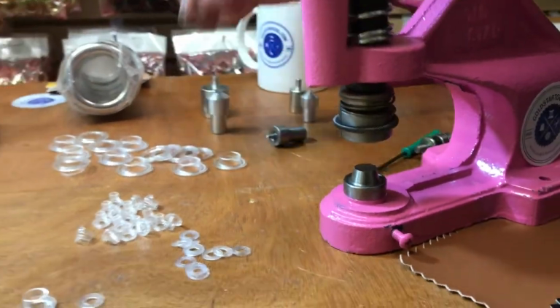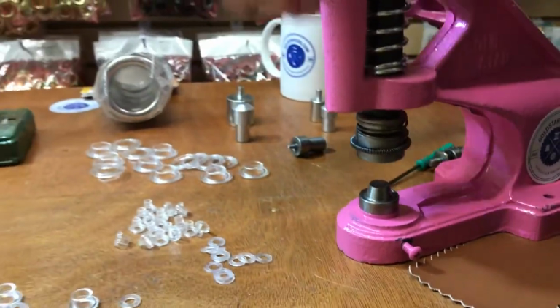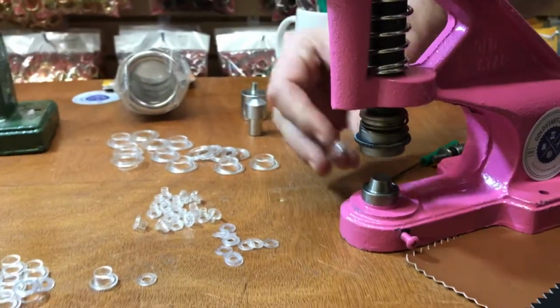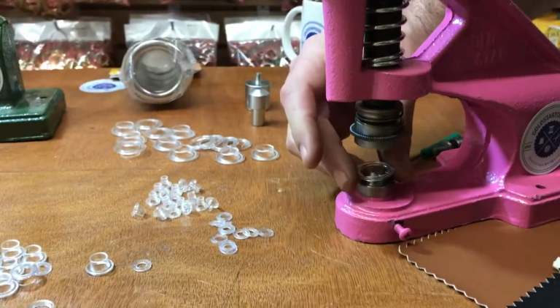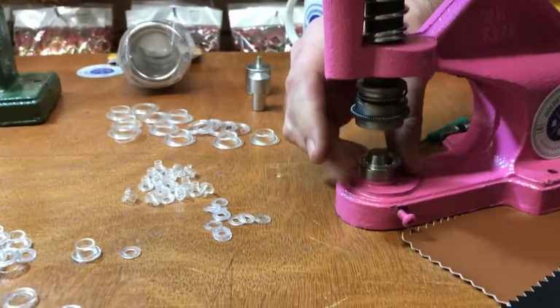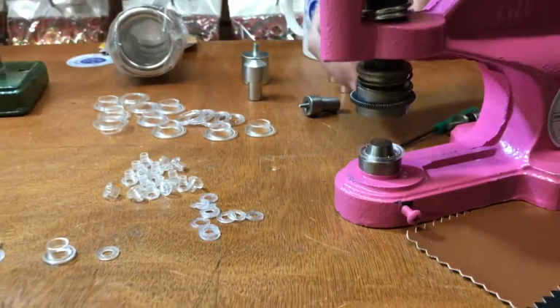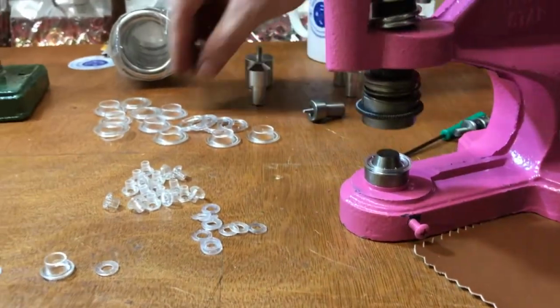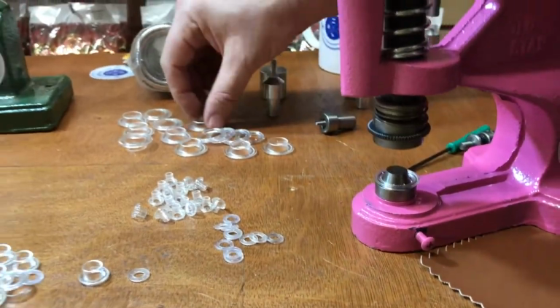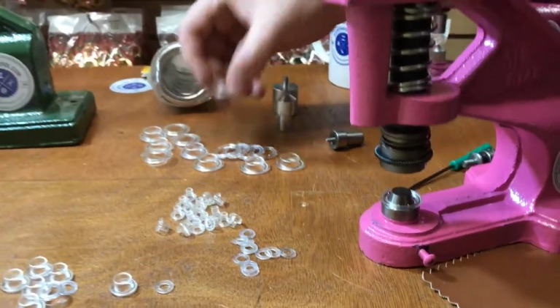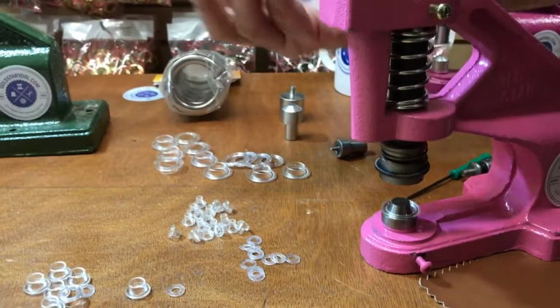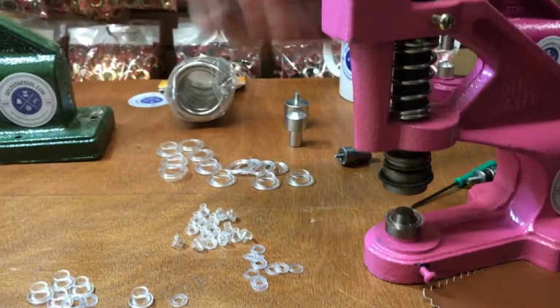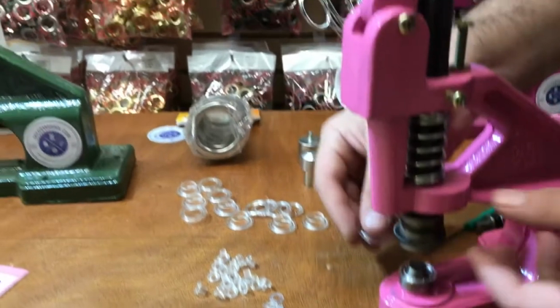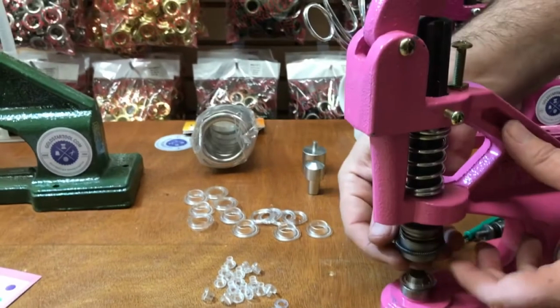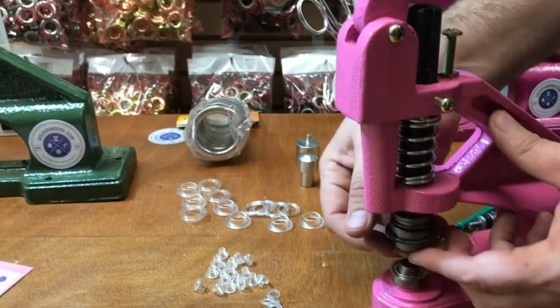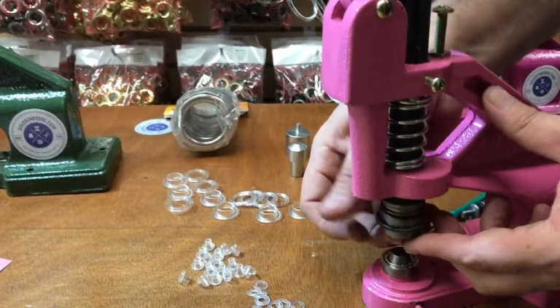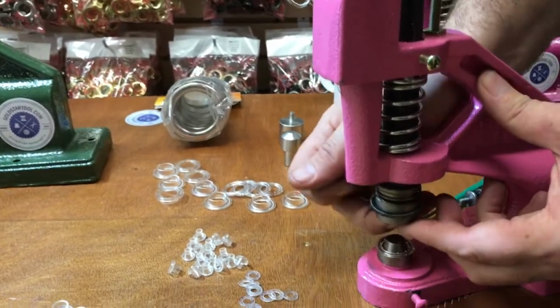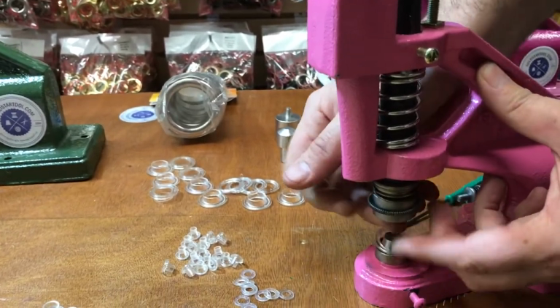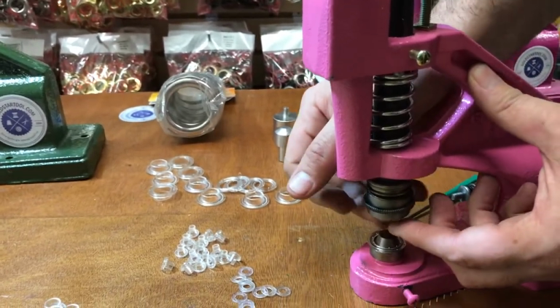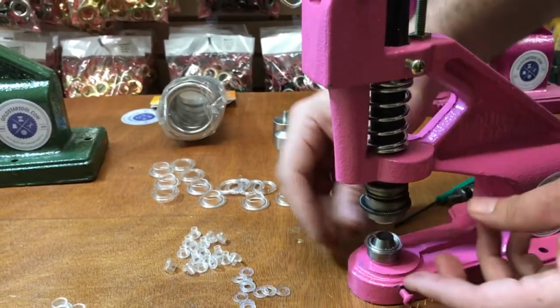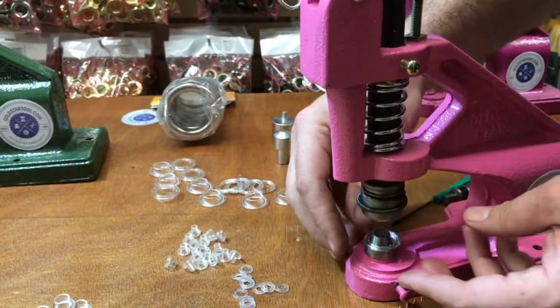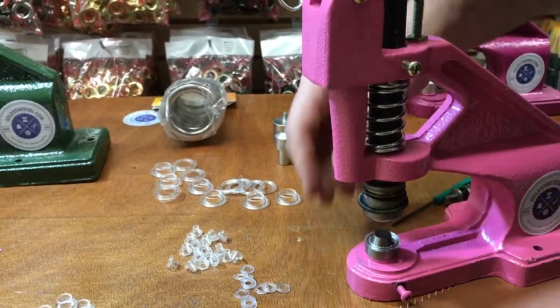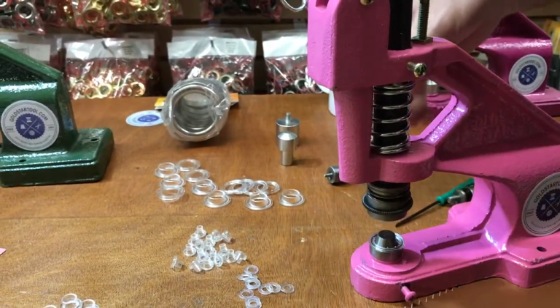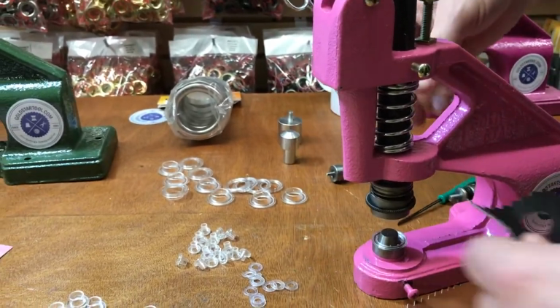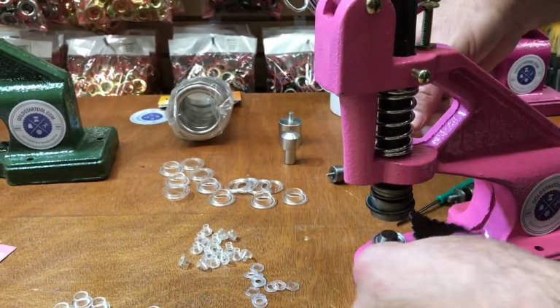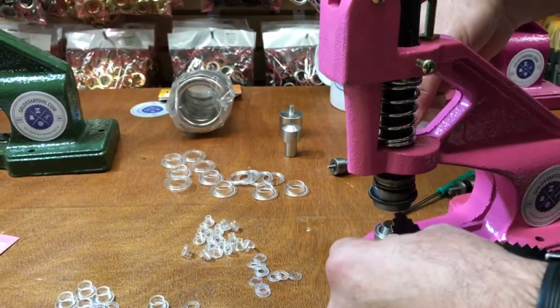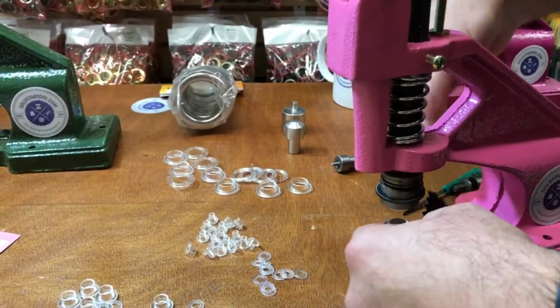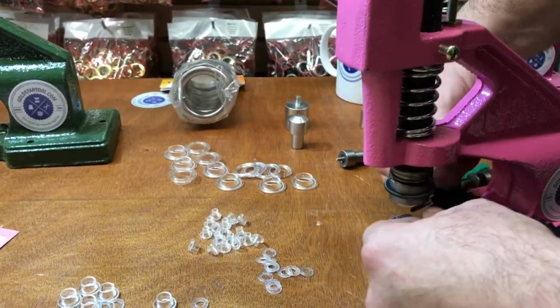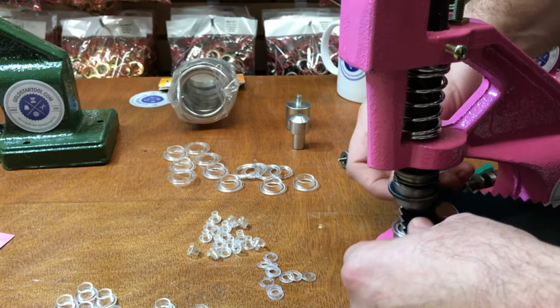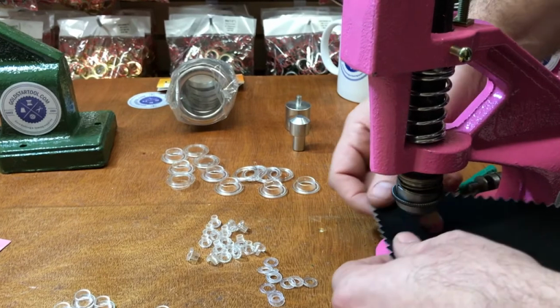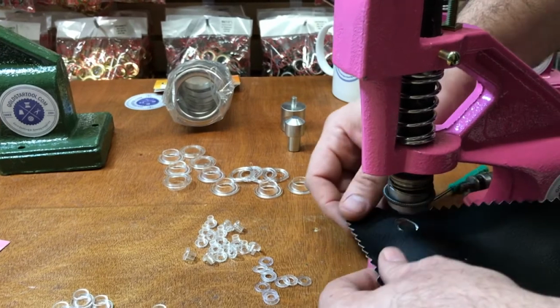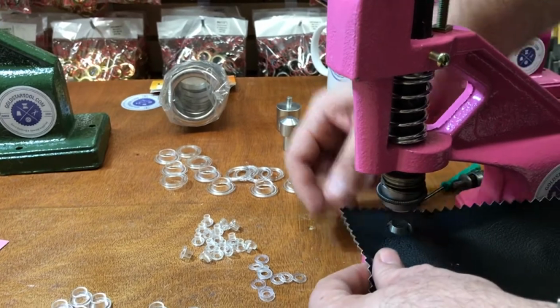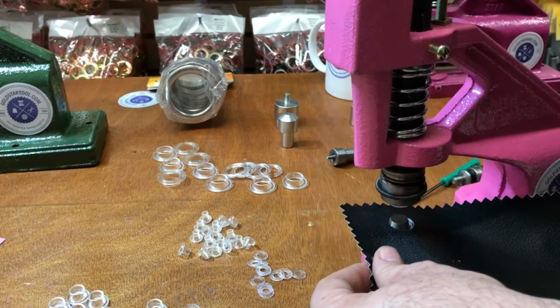Washer on the bottom, male grommet on top.